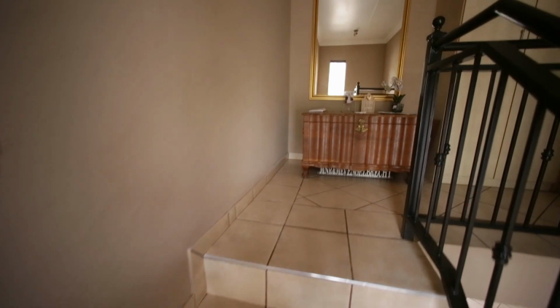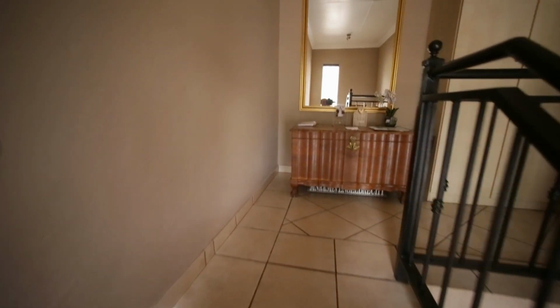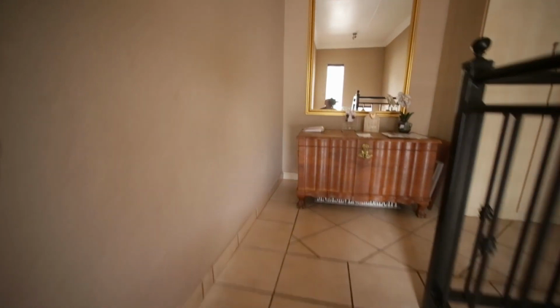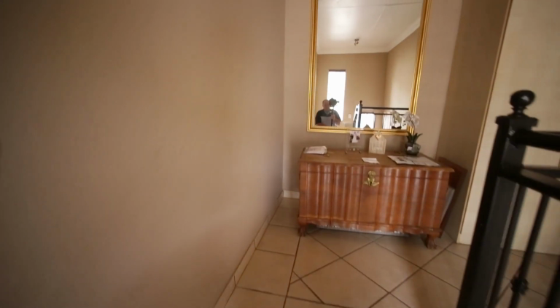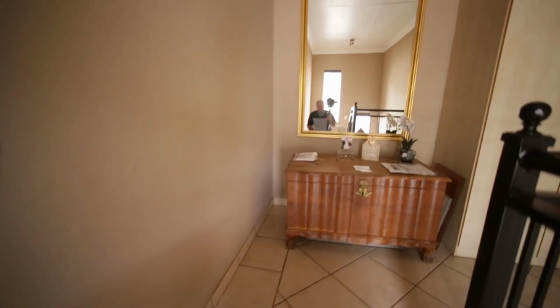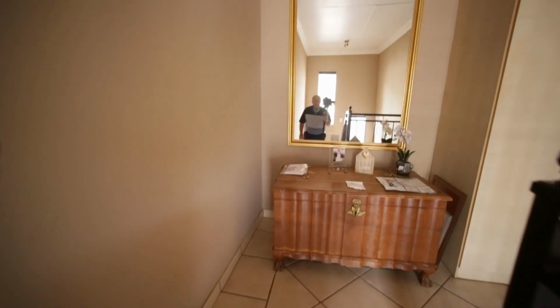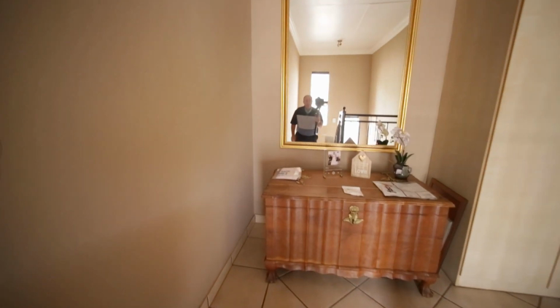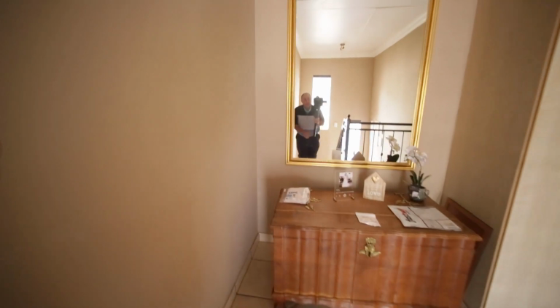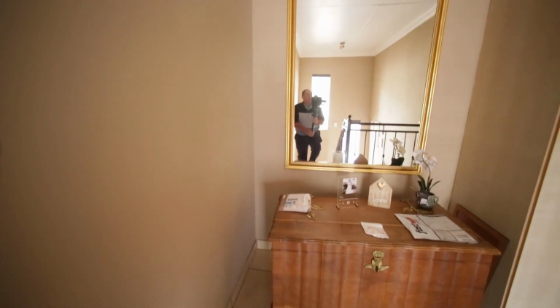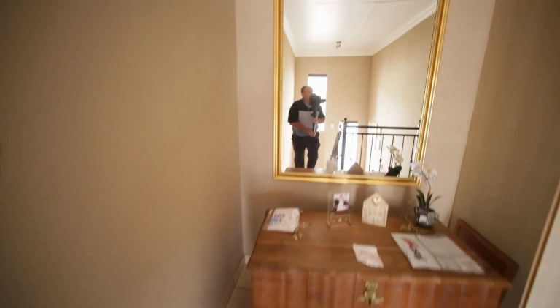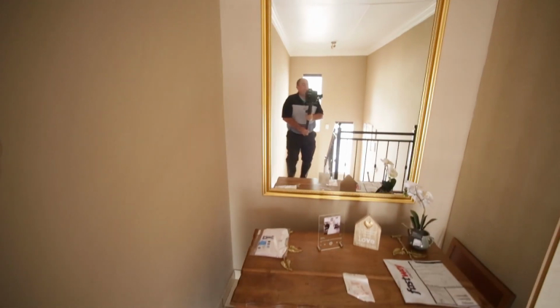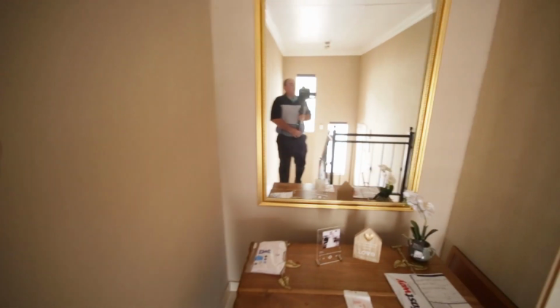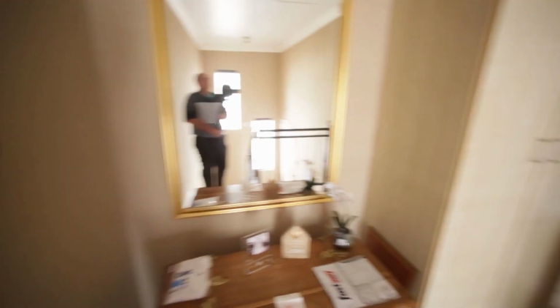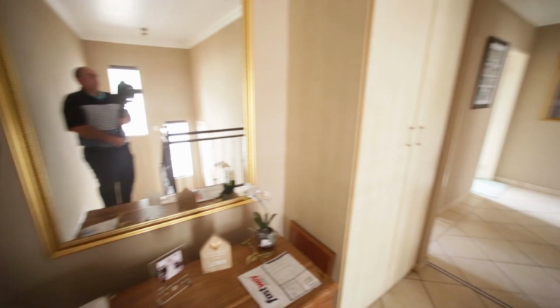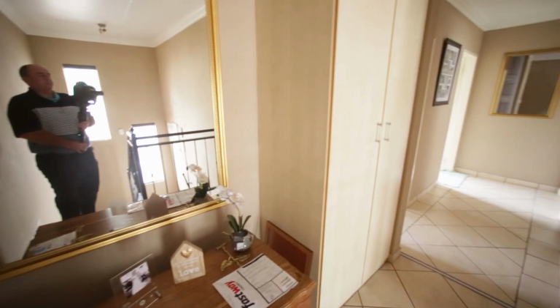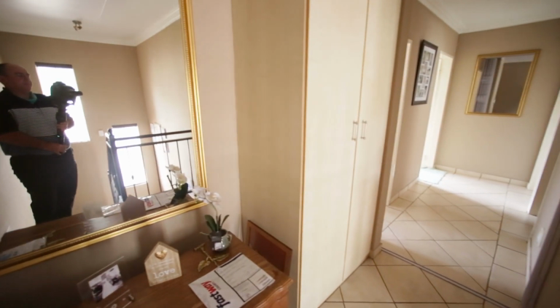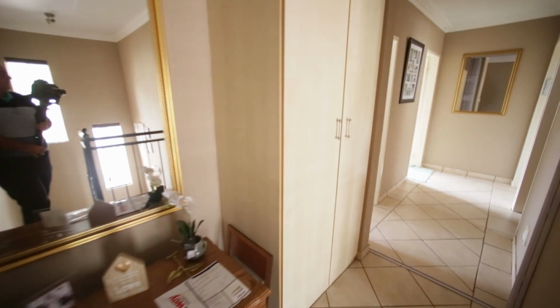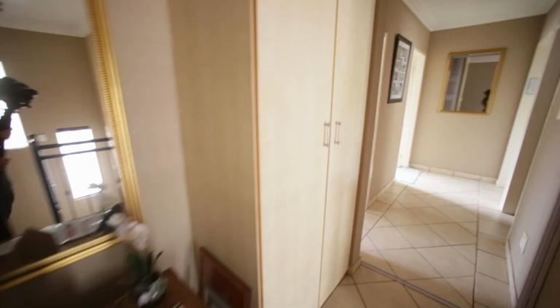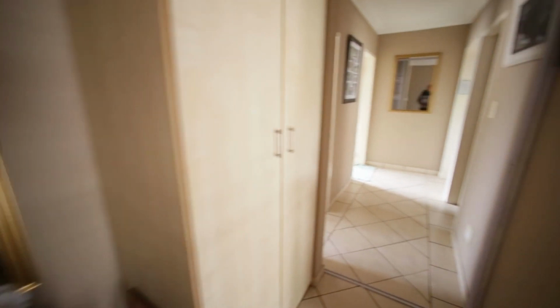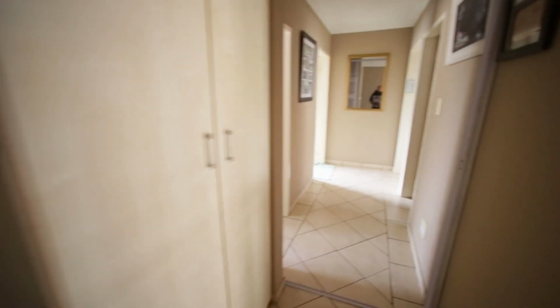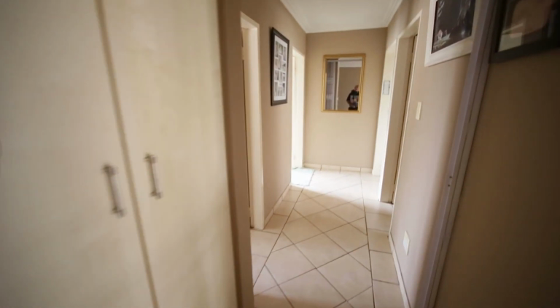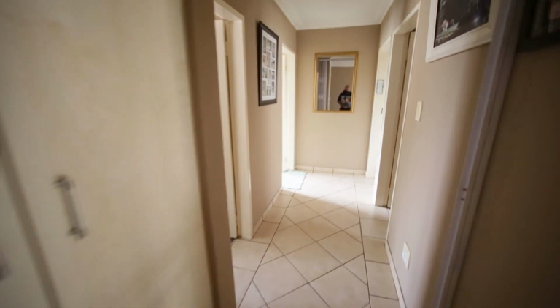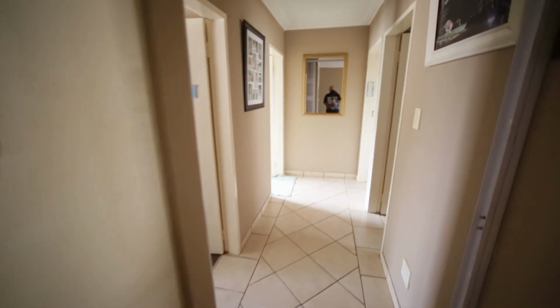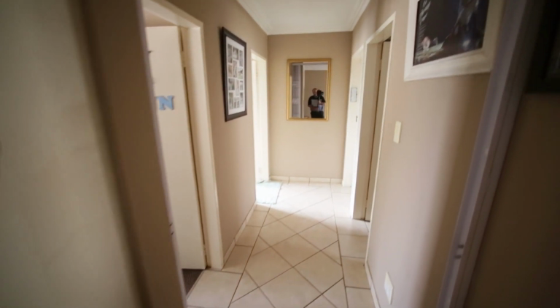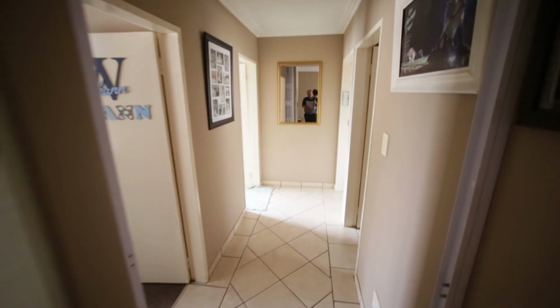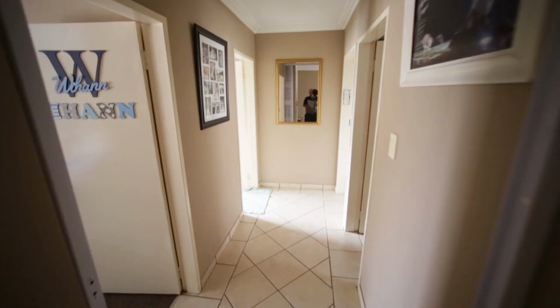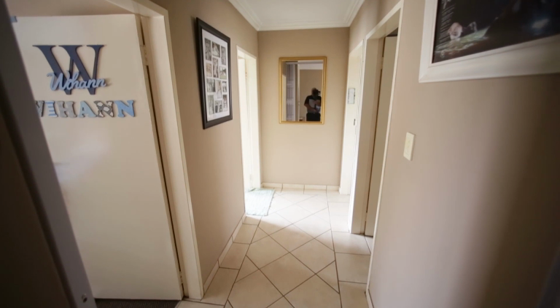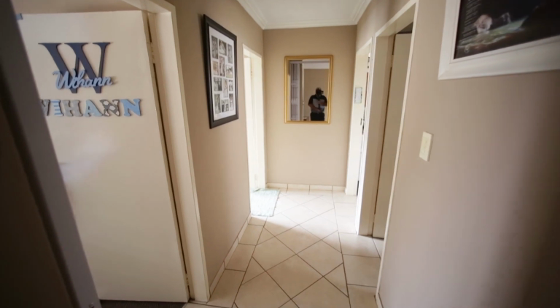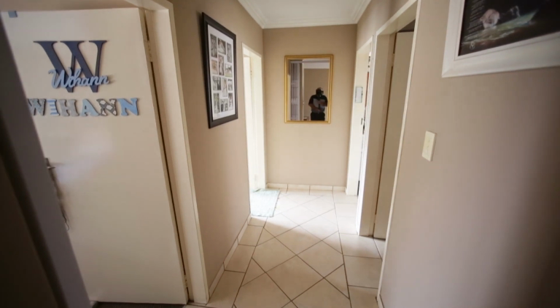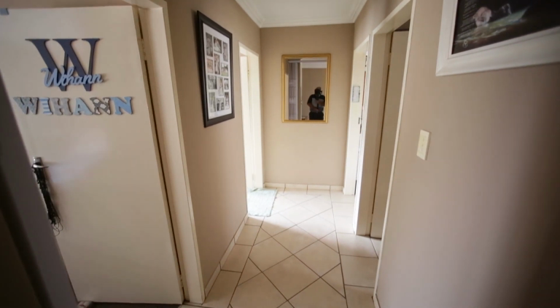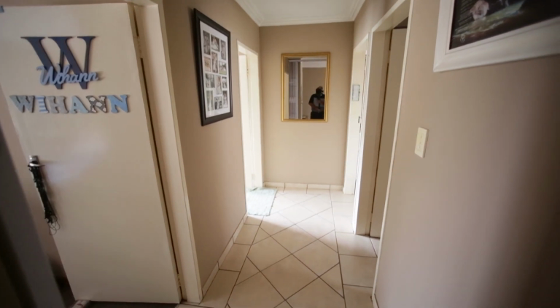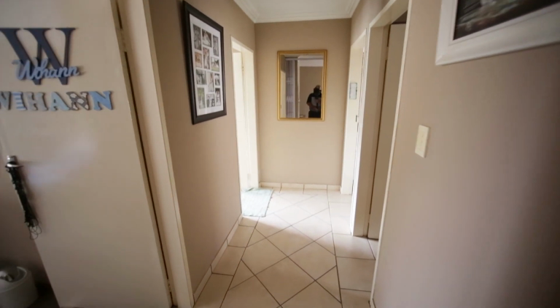On top of the stairs there's a landing with a built-in cupboard. And here you've got a safety gate for the protection of all your bedrooms.